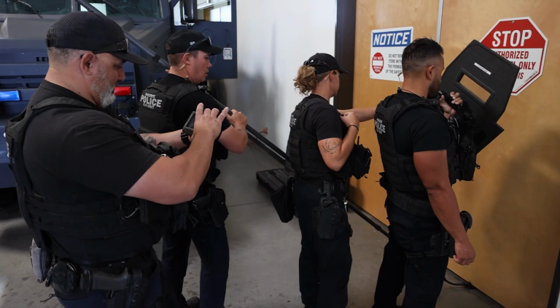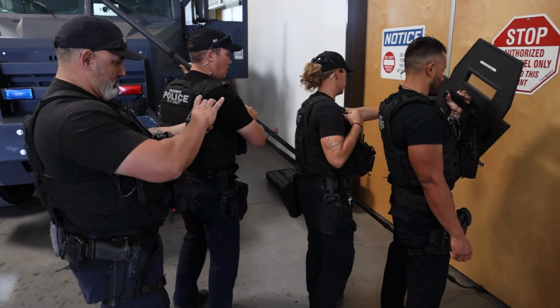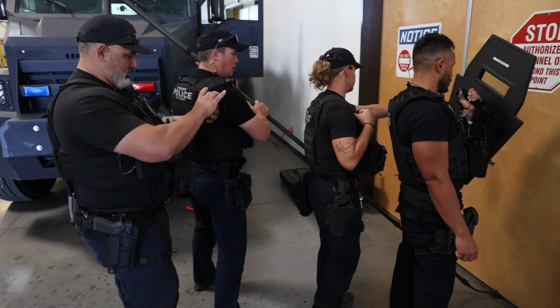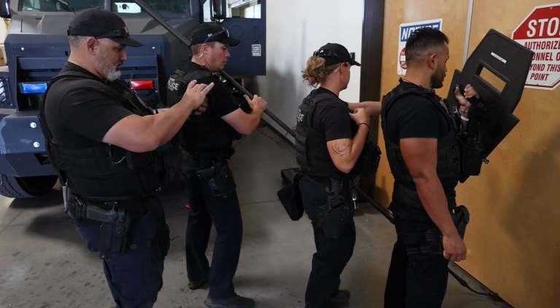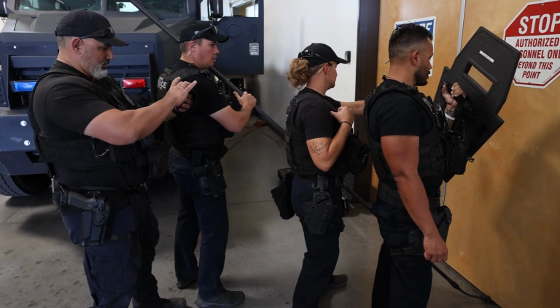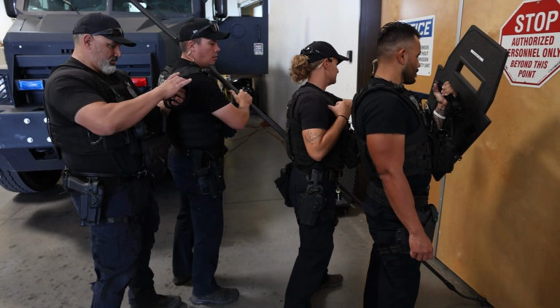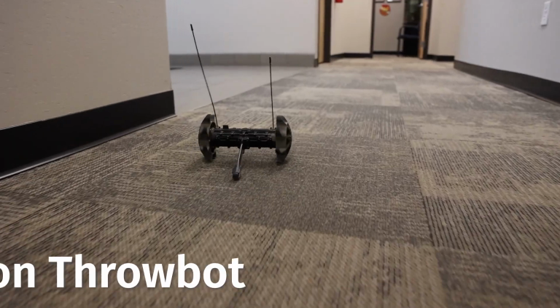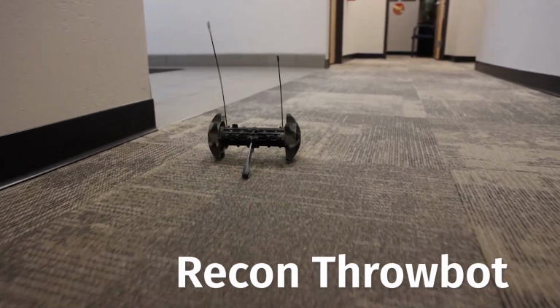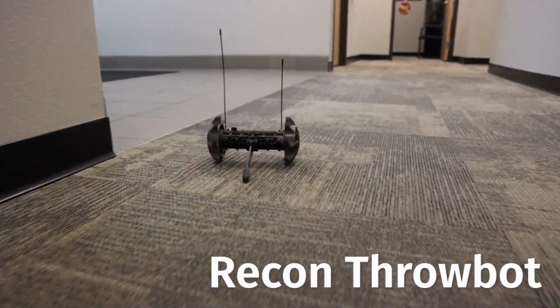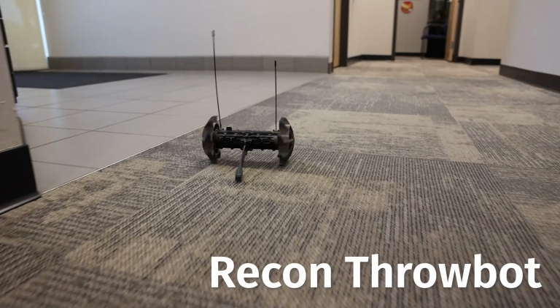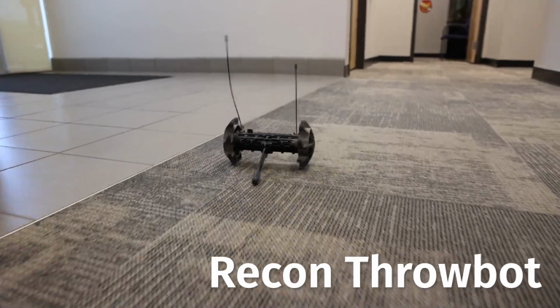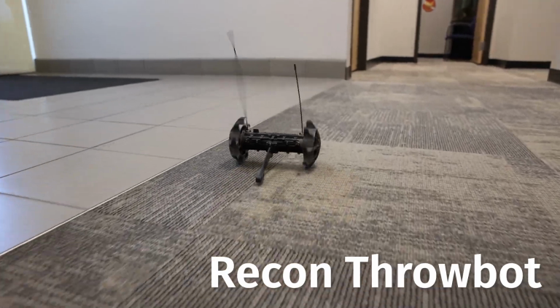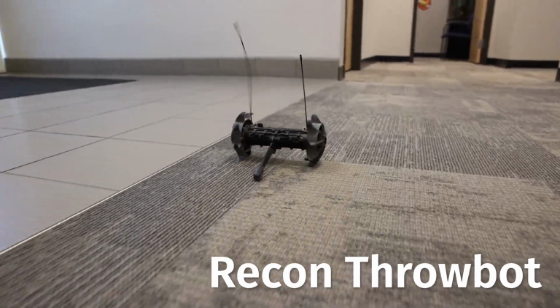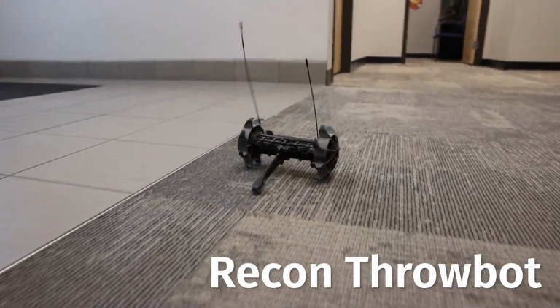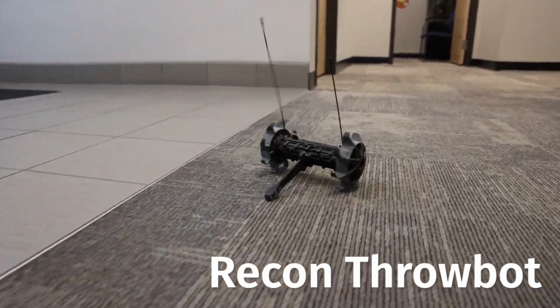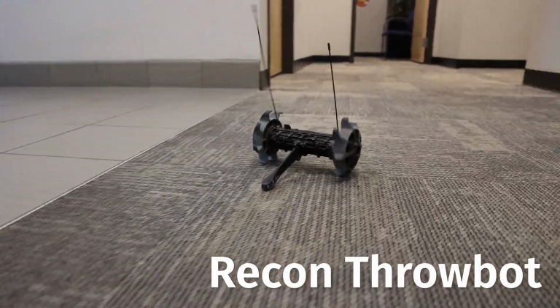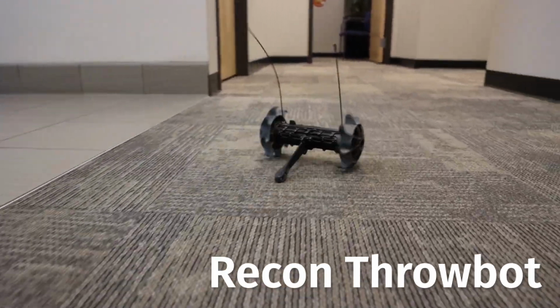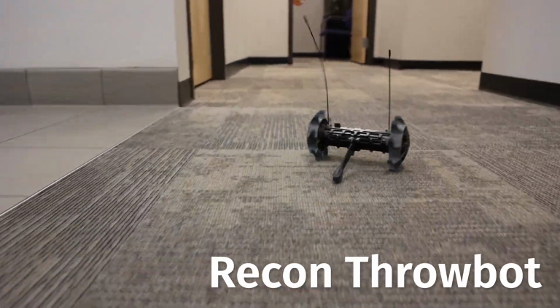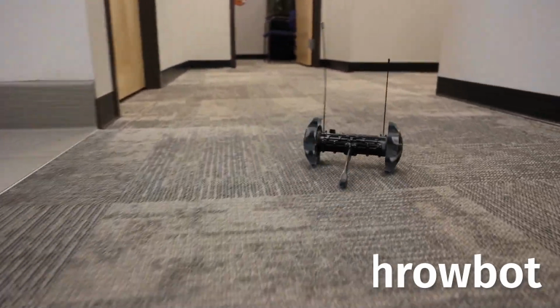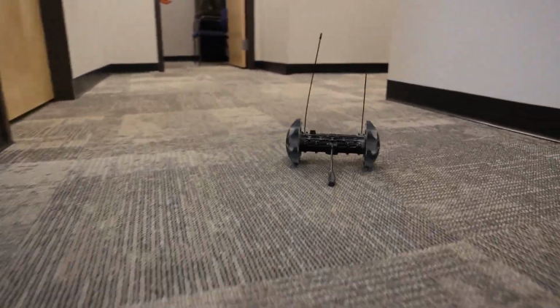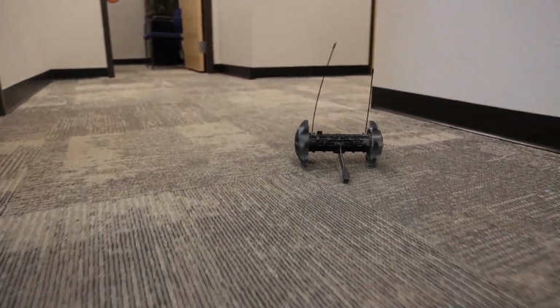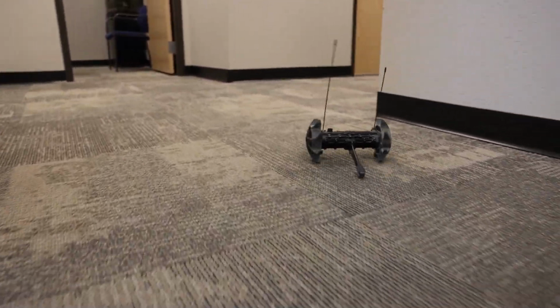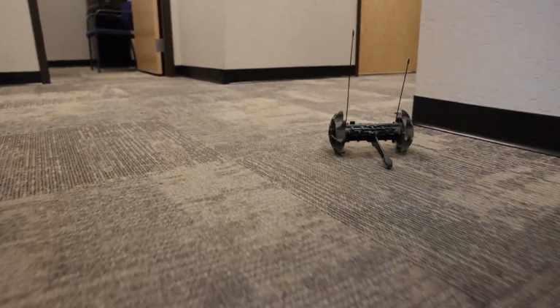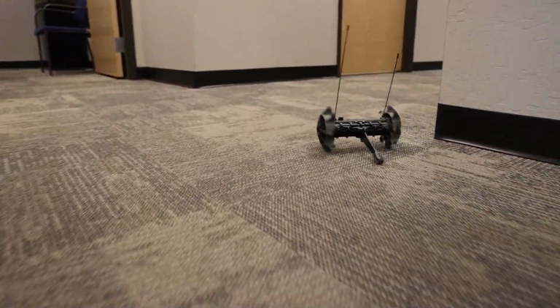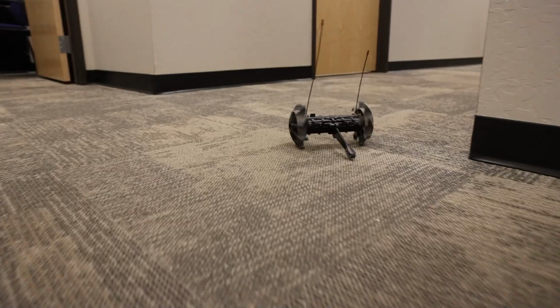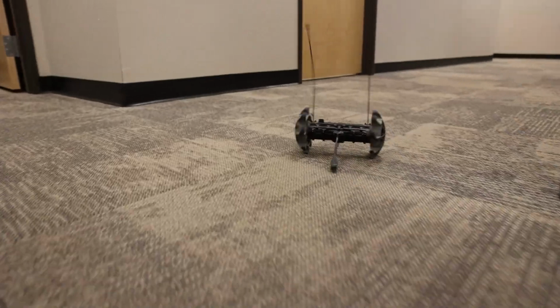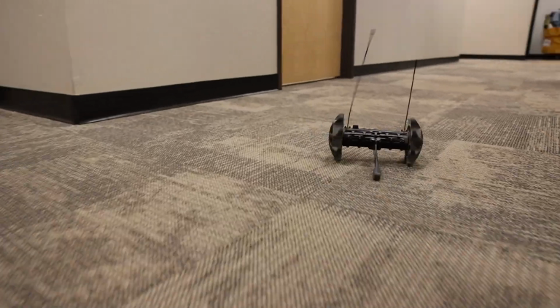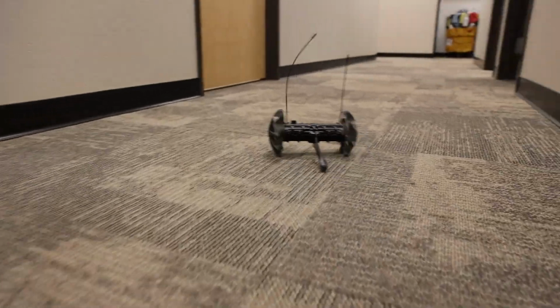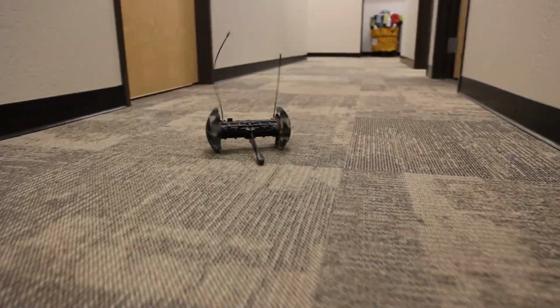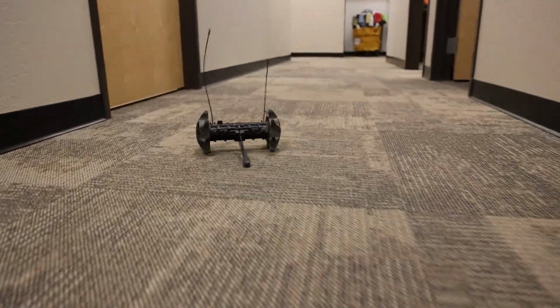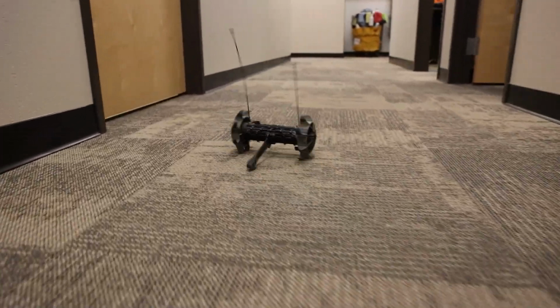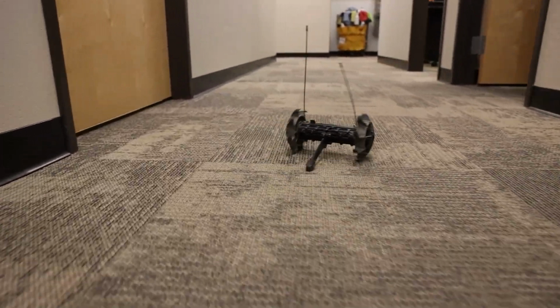We also have a recon robot — a small robot that can be thrown into a facility, allowing for a preliminary search before they send in a dog or a handler.